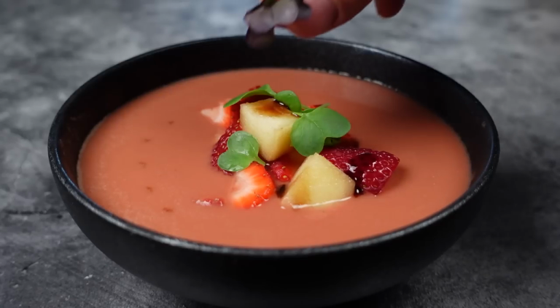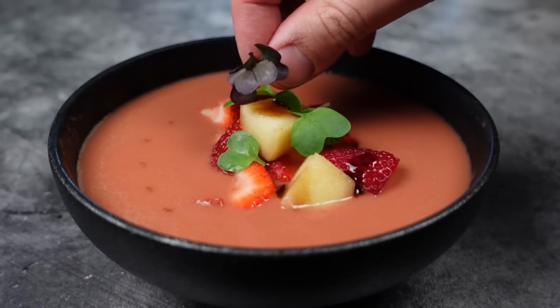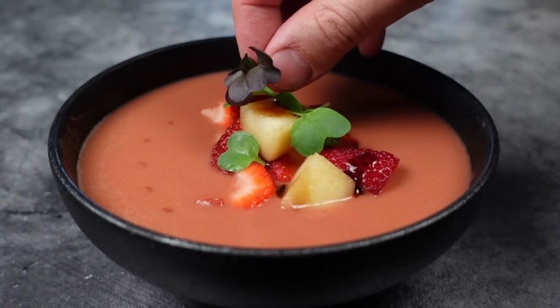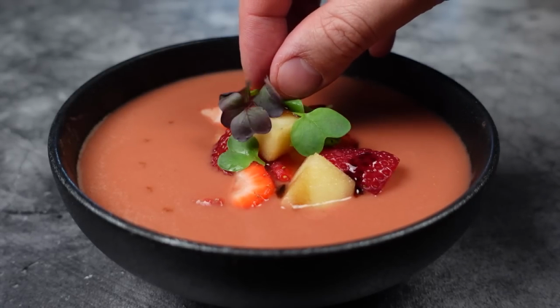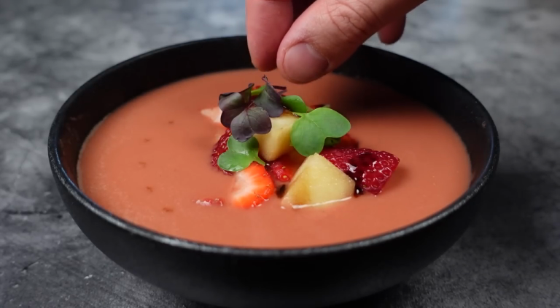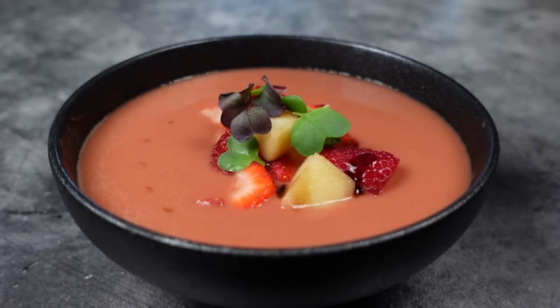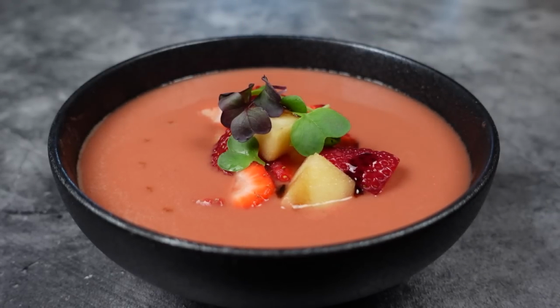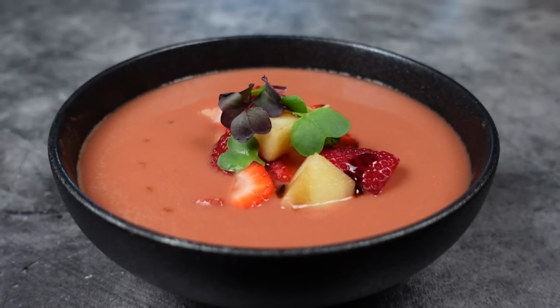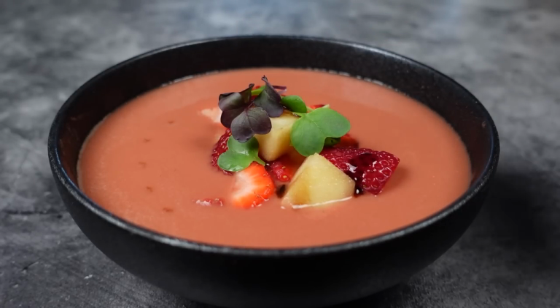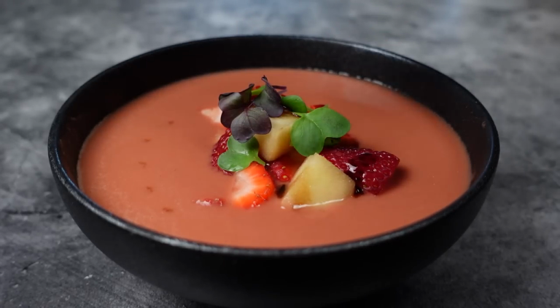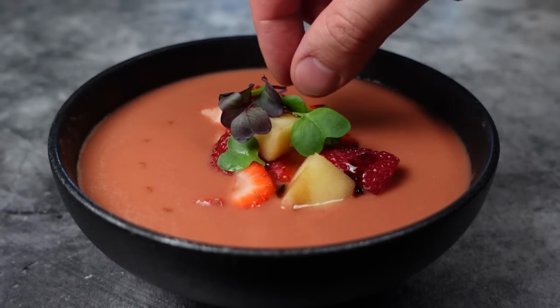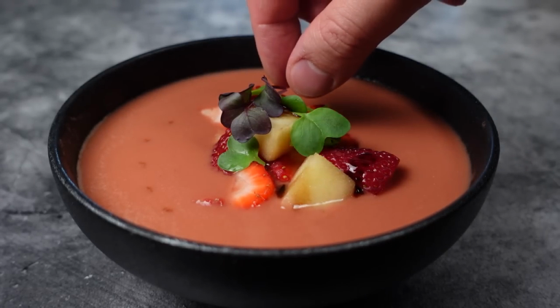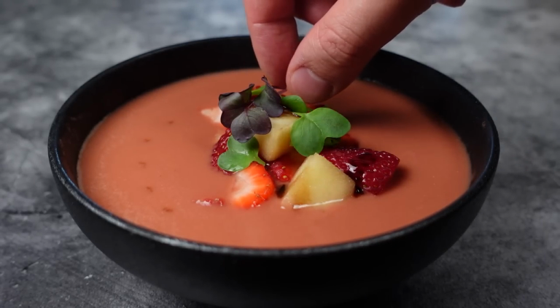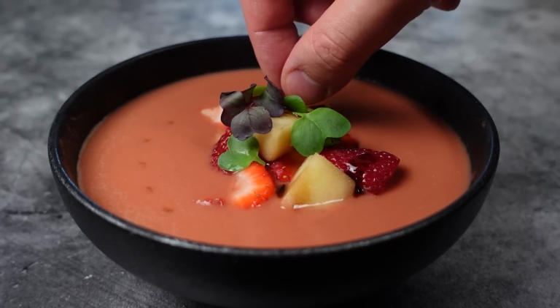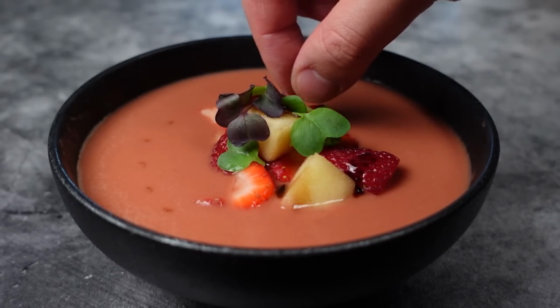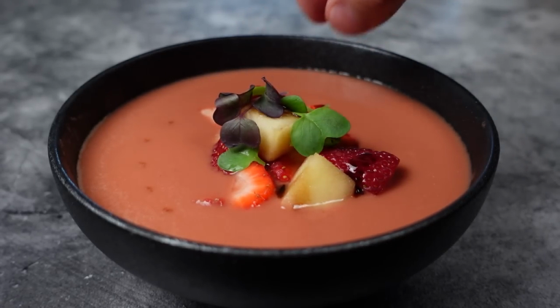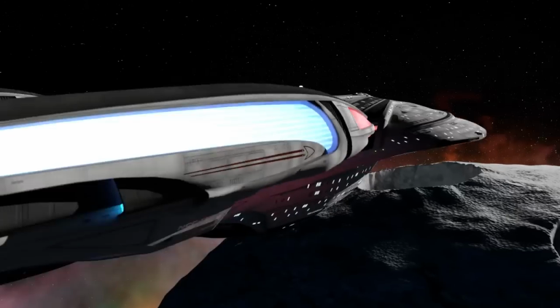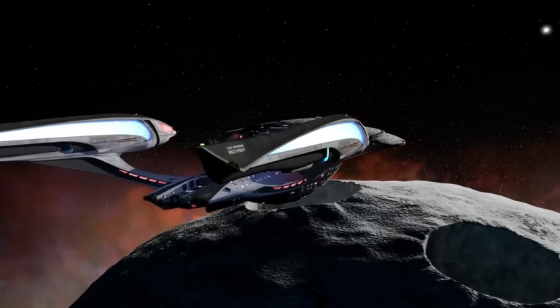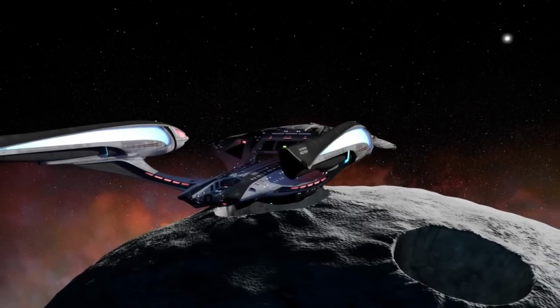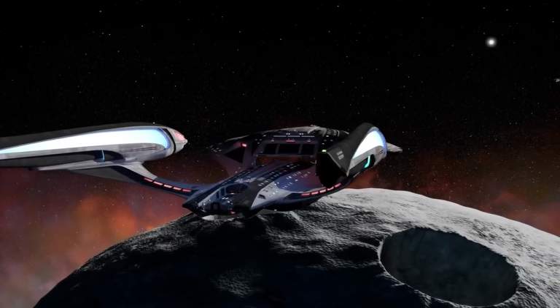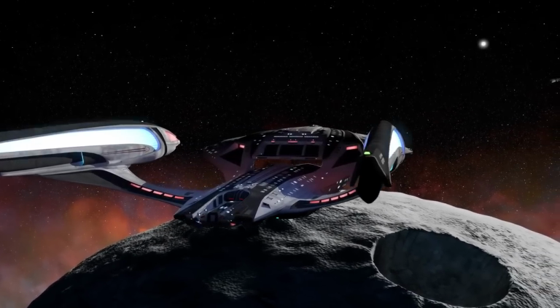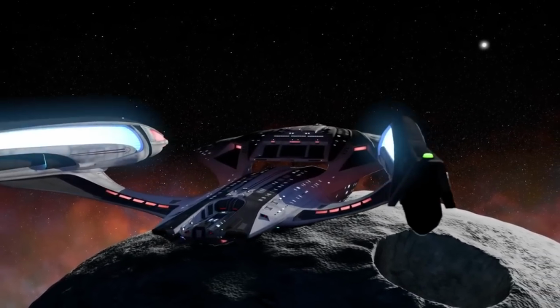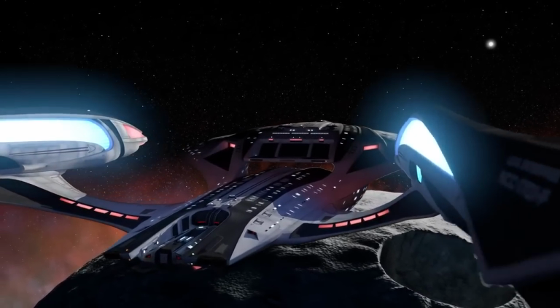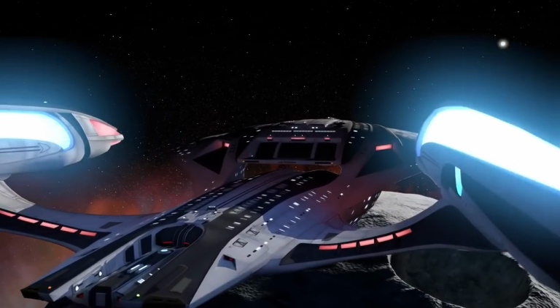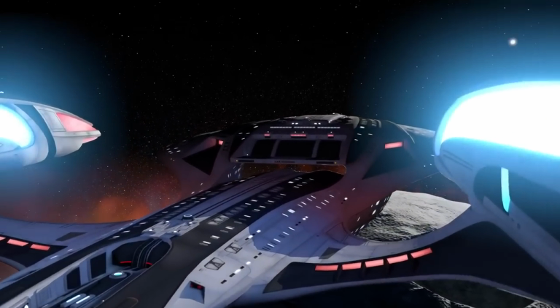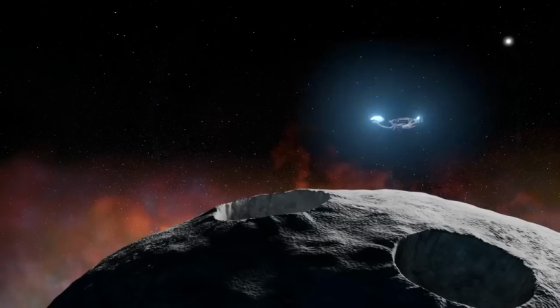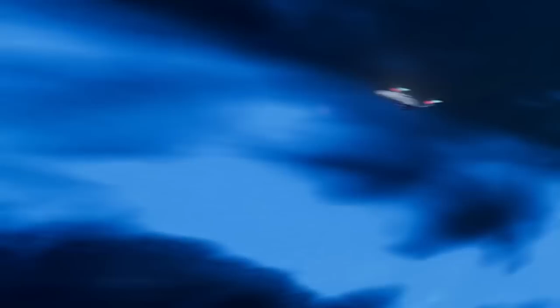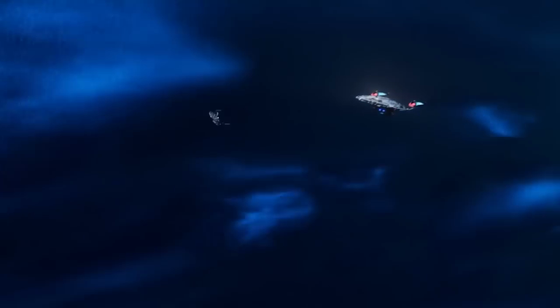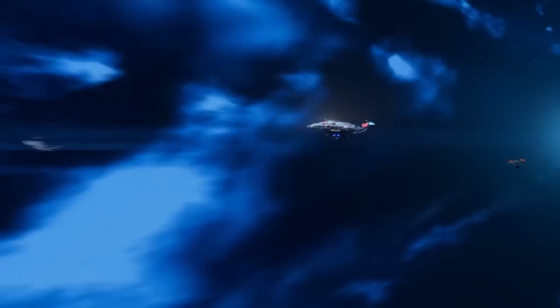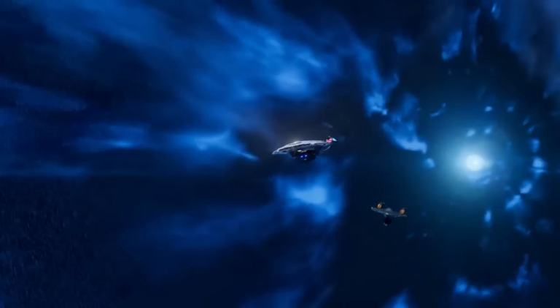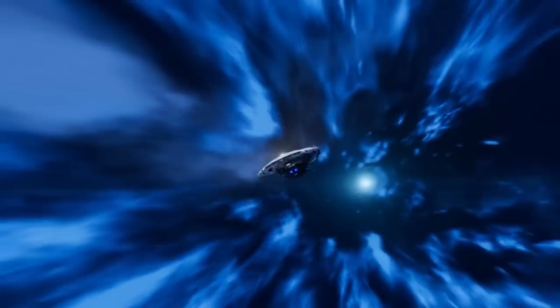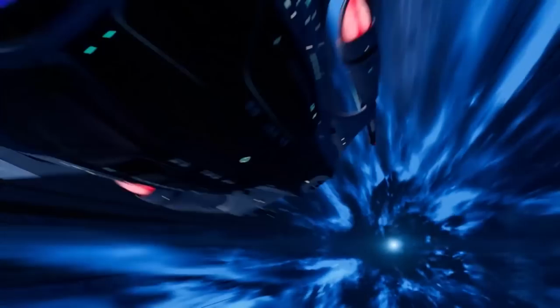And that's the Vulcan Plomeek Soup, a refreshing and healthy dish so you can live long and prosper. The next stop of our cosmic voyage takes us to Kronos, the home planet of the Klingons.